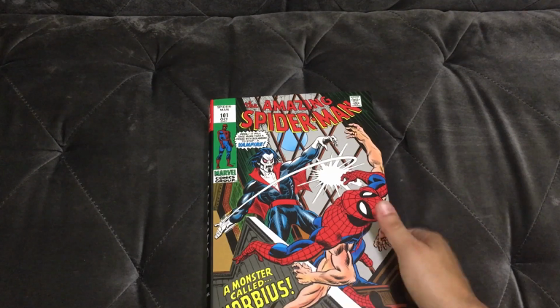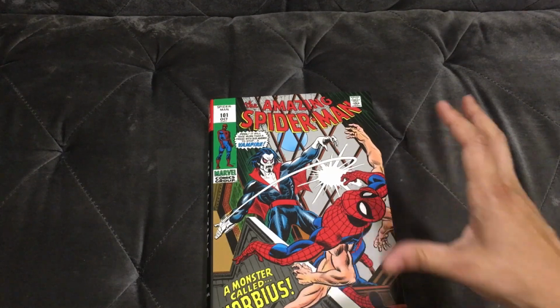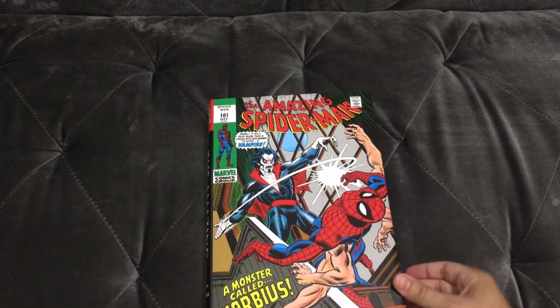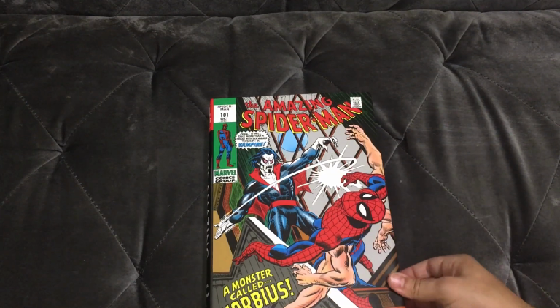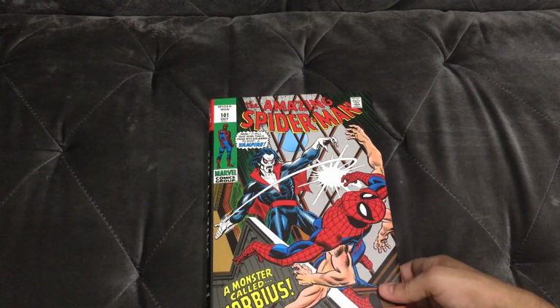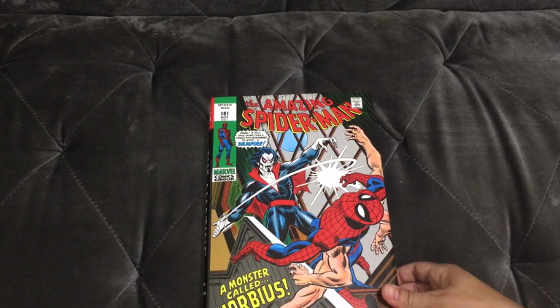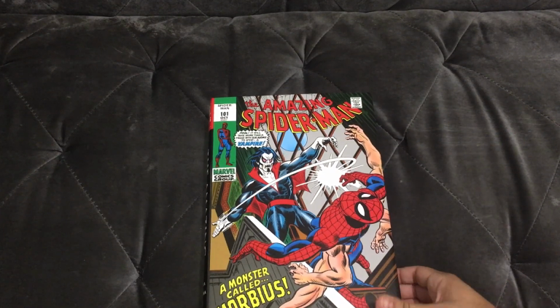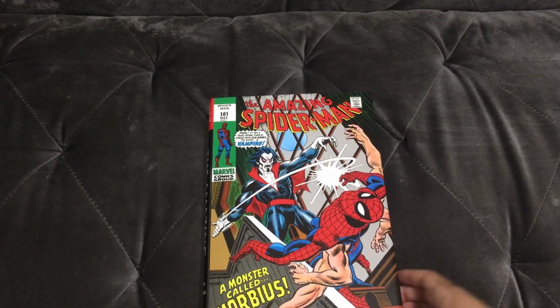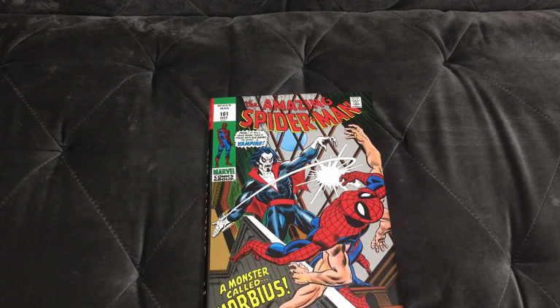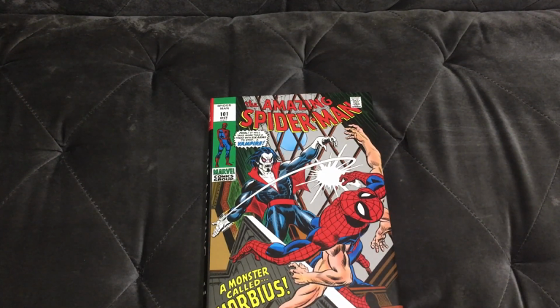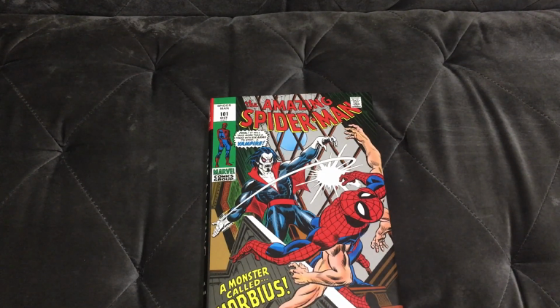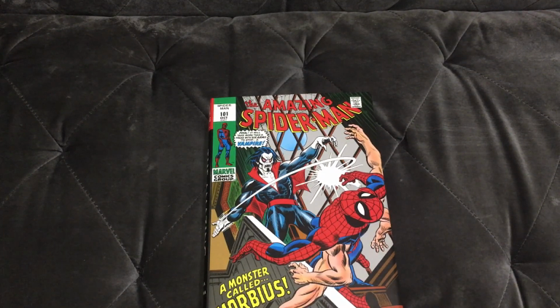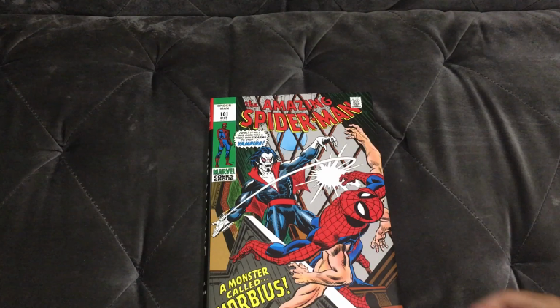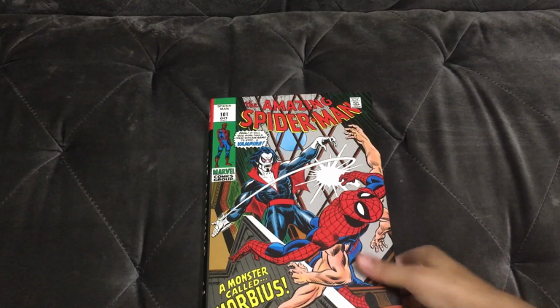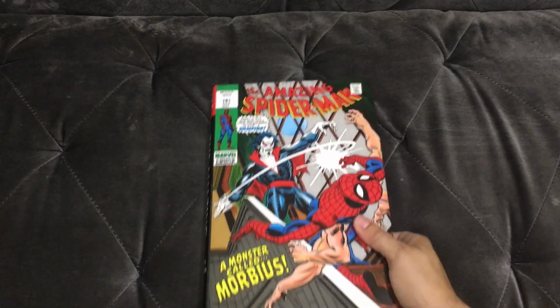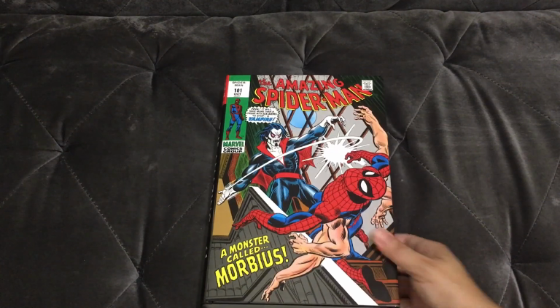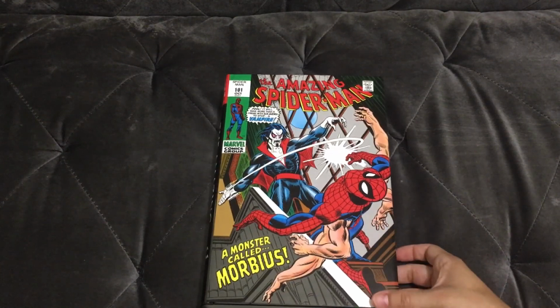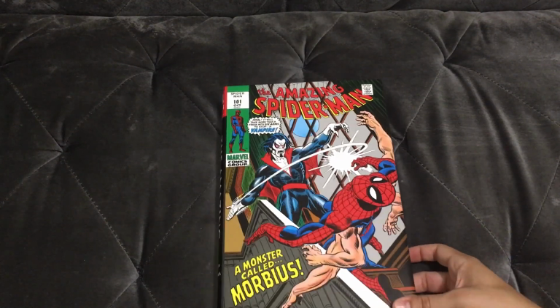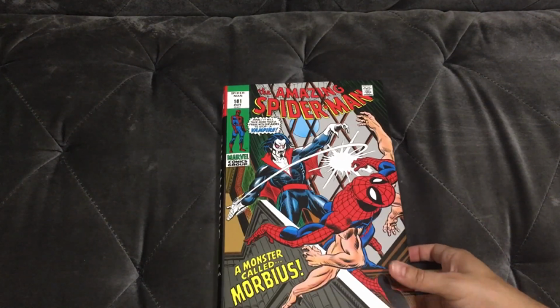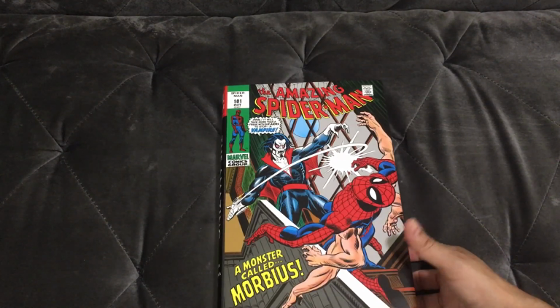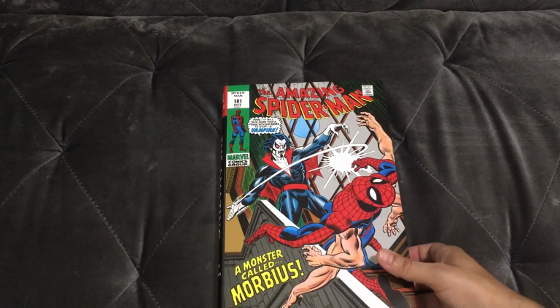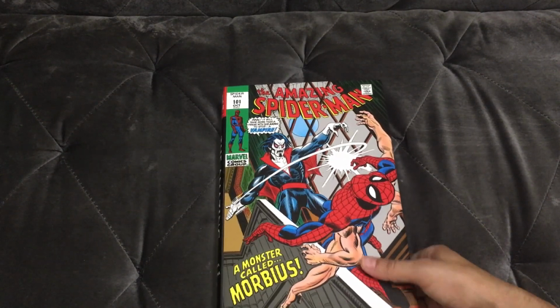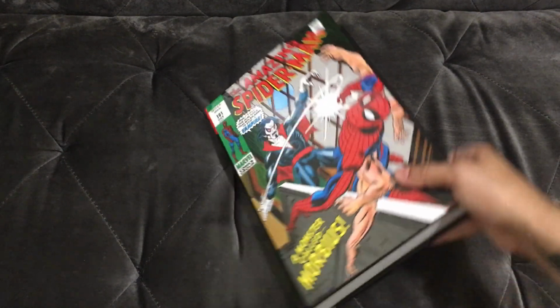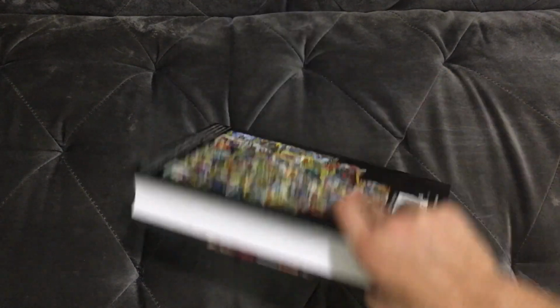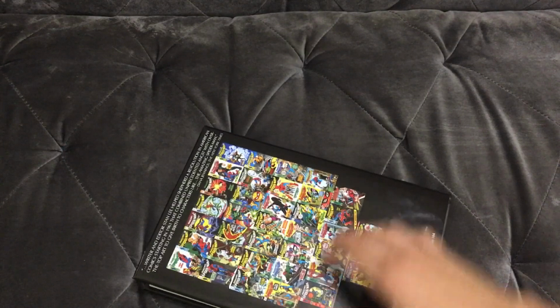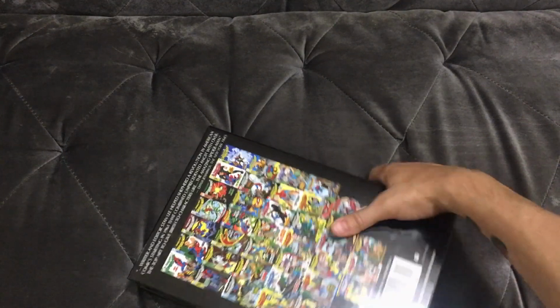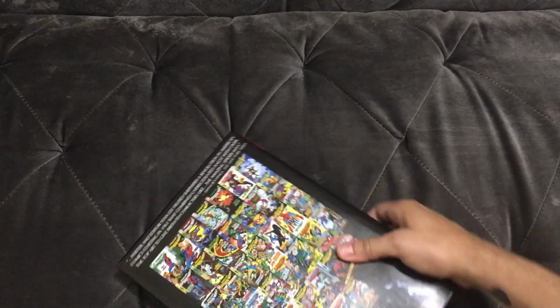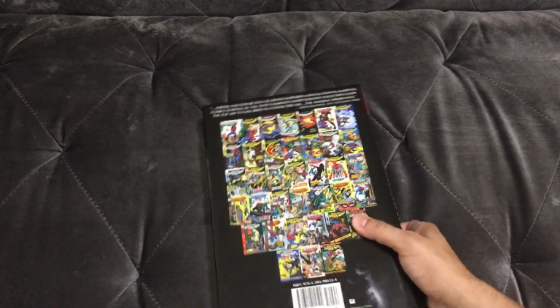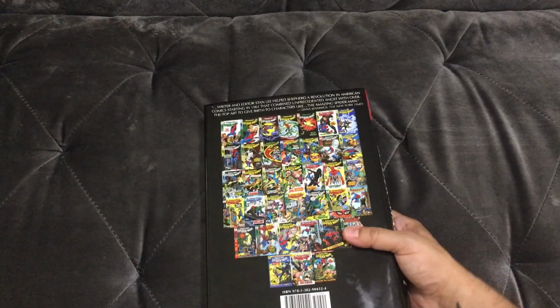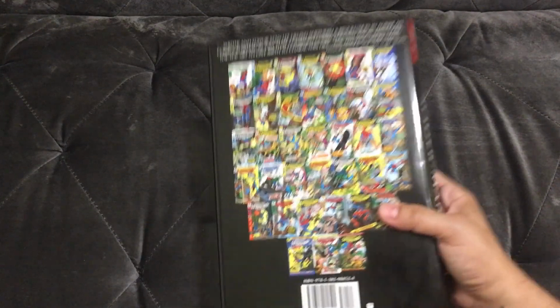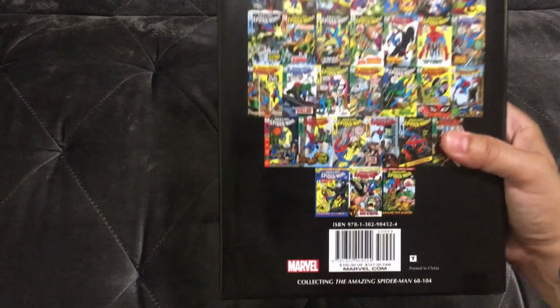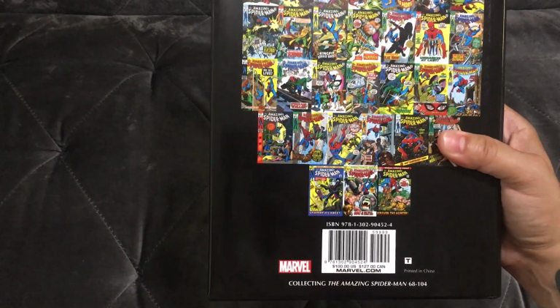Here it is guys, finally the Amazing Spider-Man Omnibus Volume 3. We have long awaited this release and it is finally upon us. I am super hyped to read this — this has the first appearance of Morbius the Living Vampire inside of it.